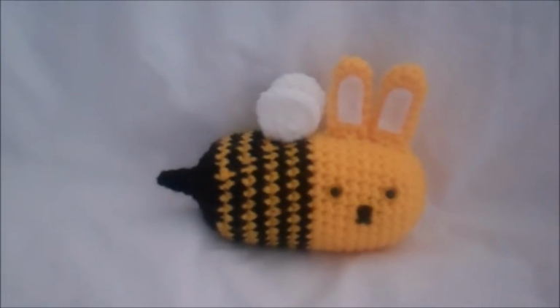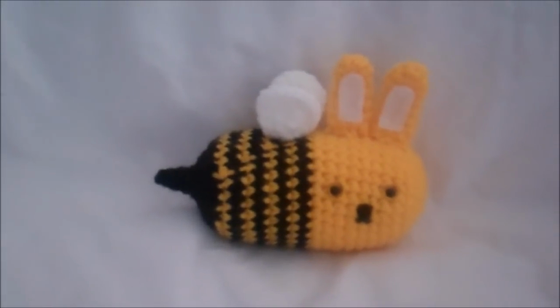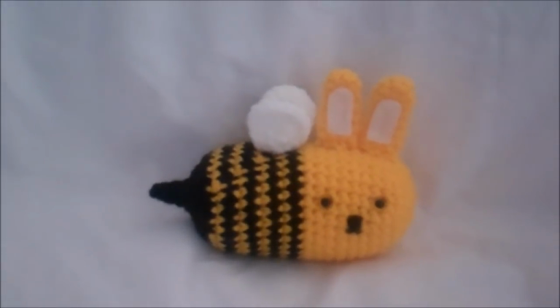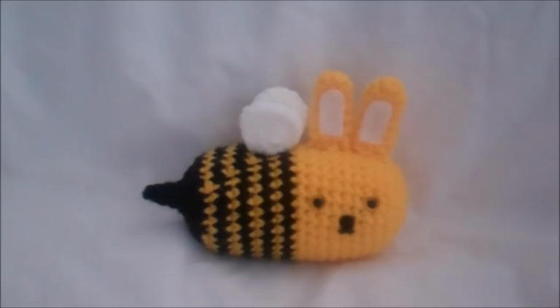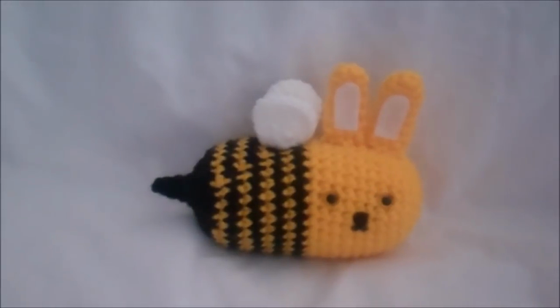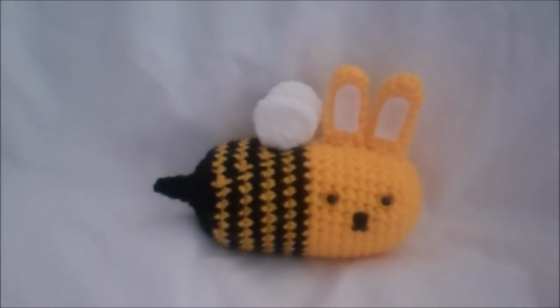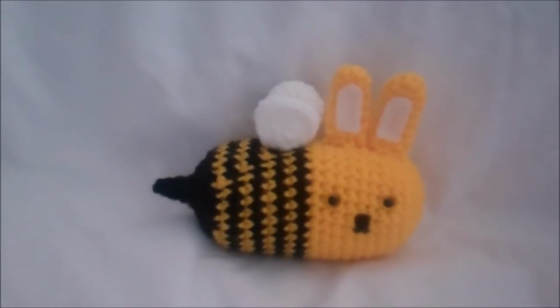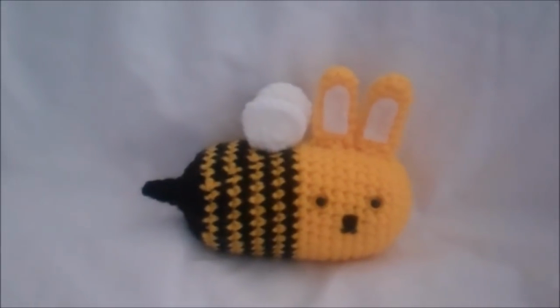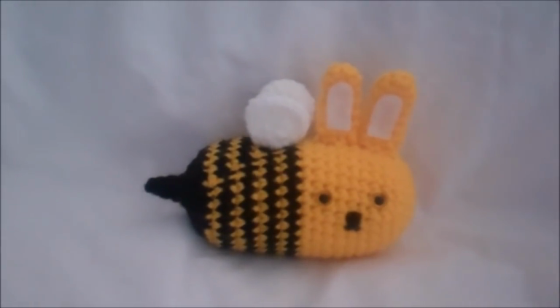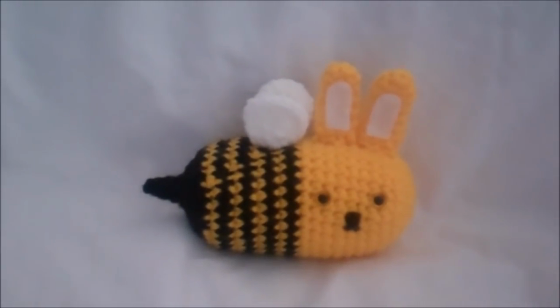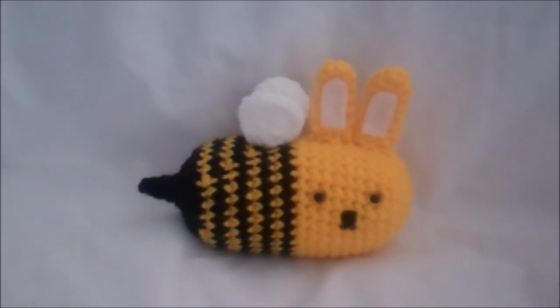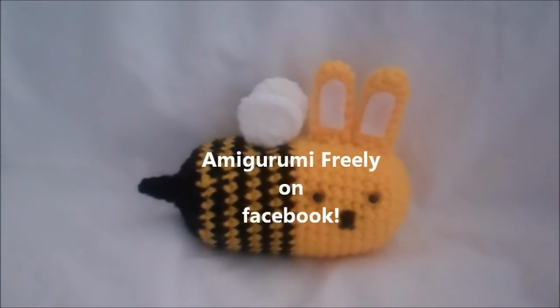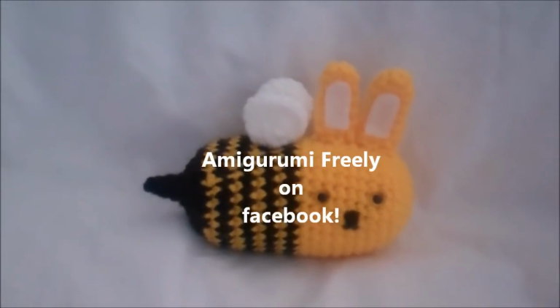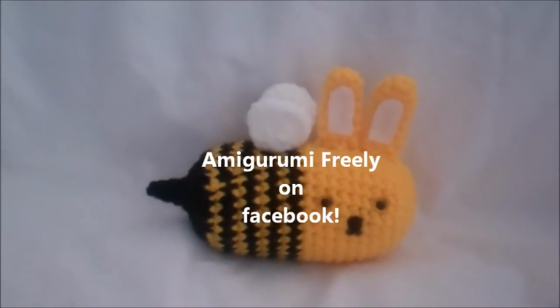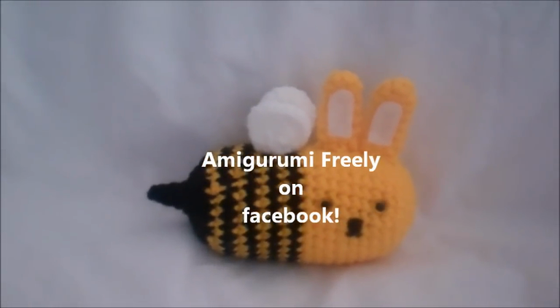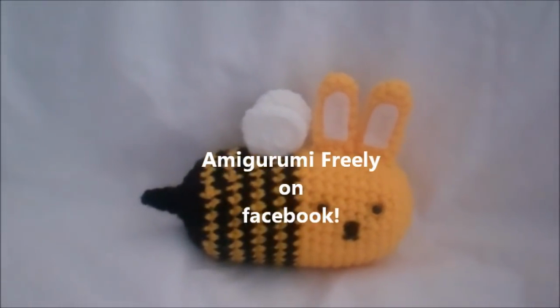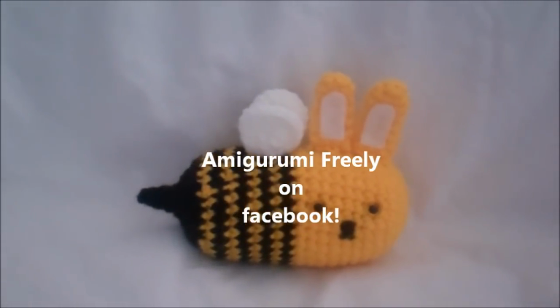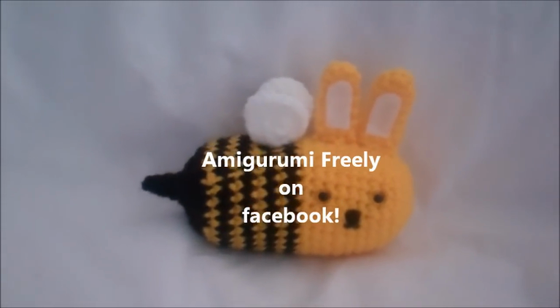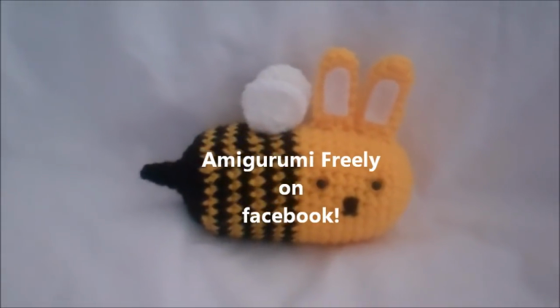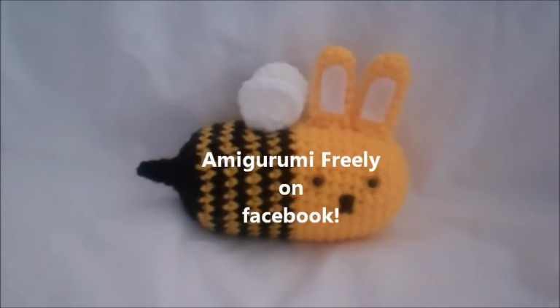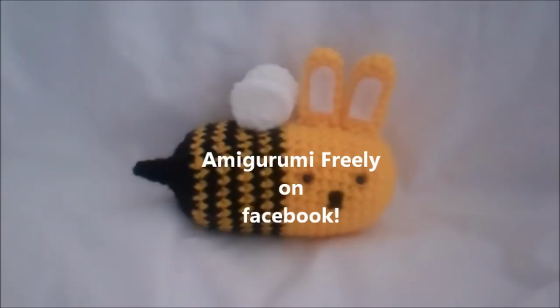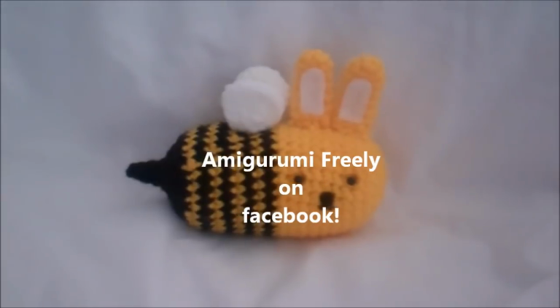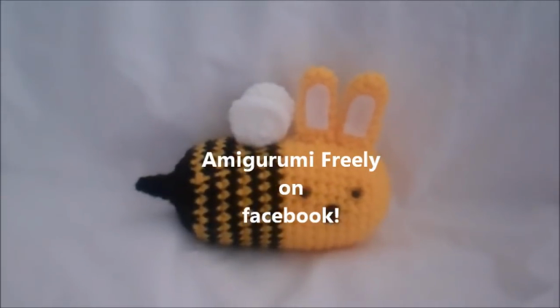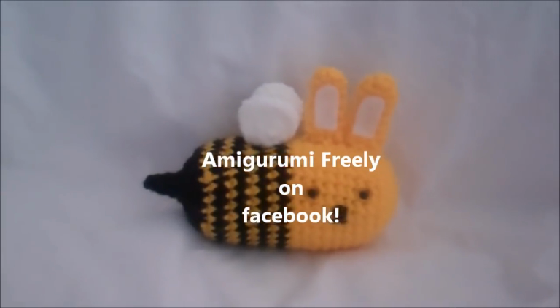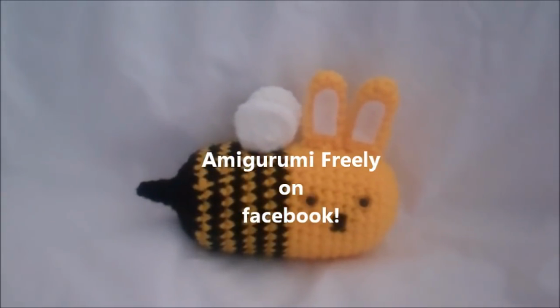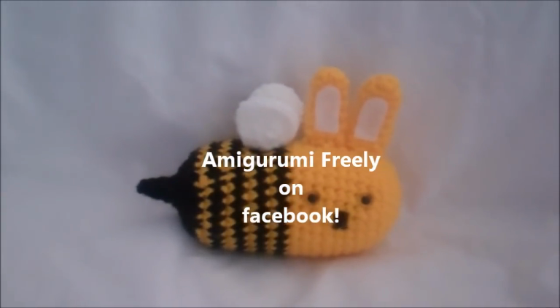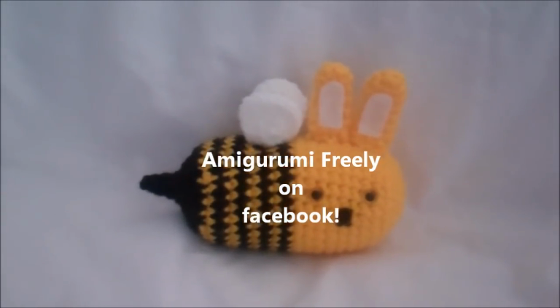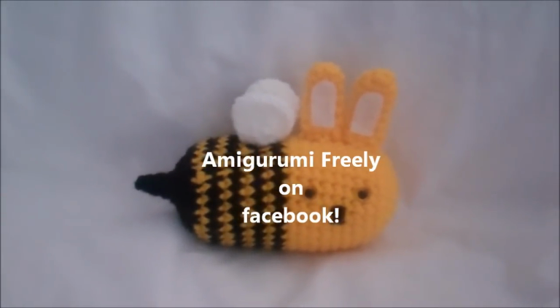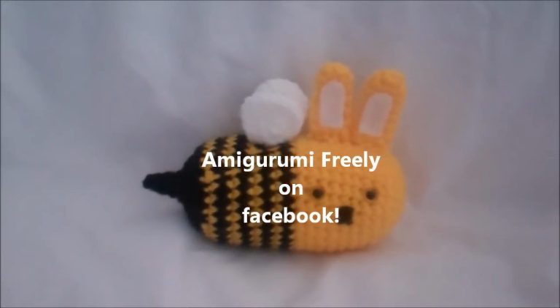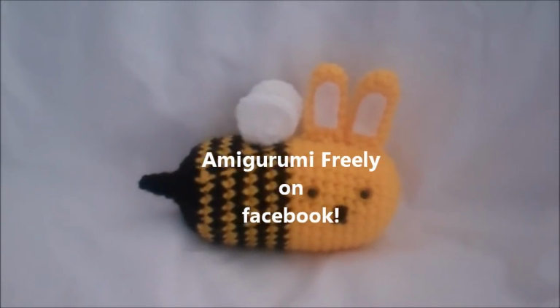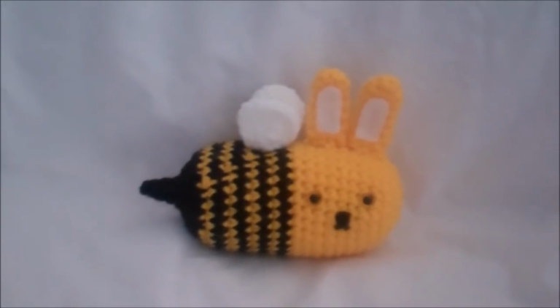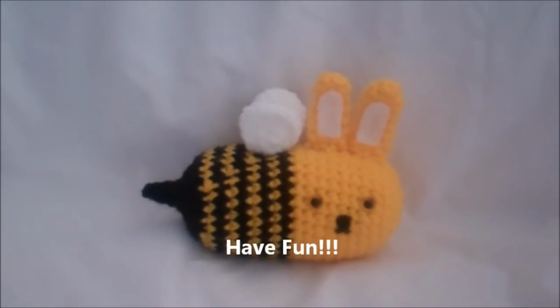Good luck and have fun. And if you do make a bunny, please stop by my Facebook page, Amigurumi Freely, and post pictures — I would love to see him. Thanks for watching and have fun.